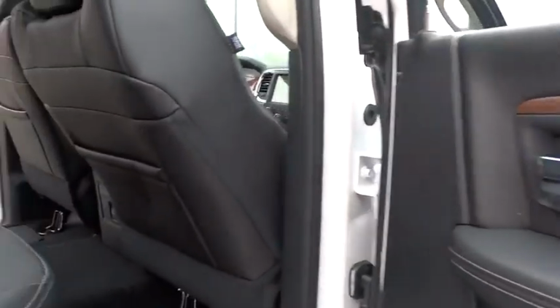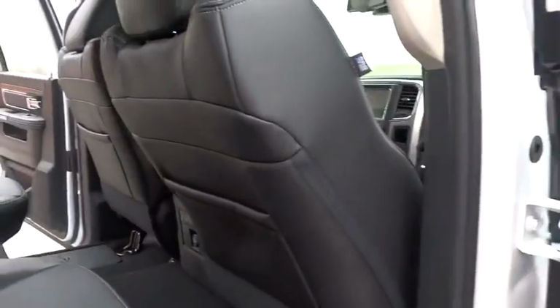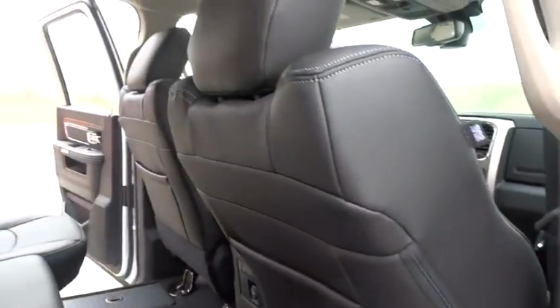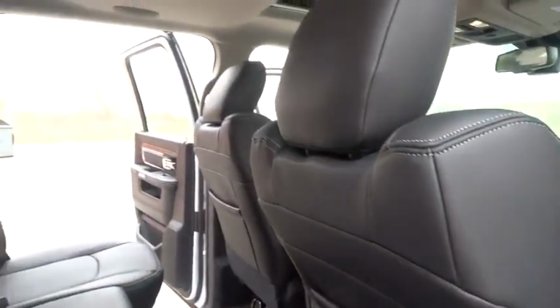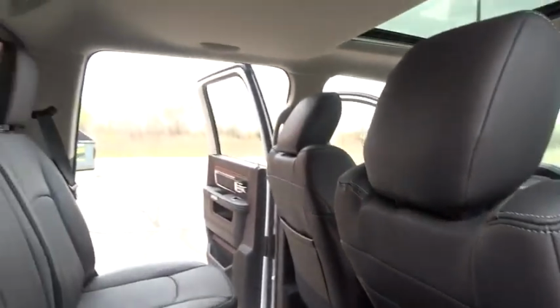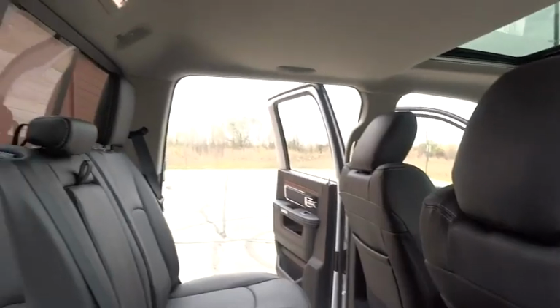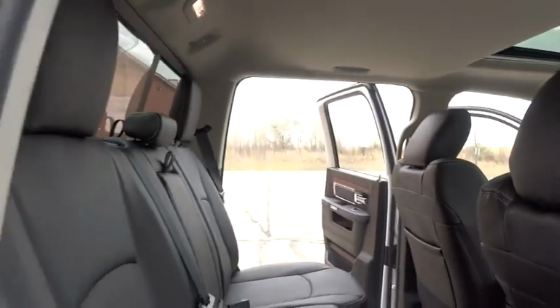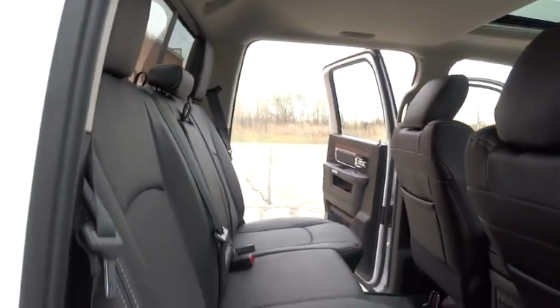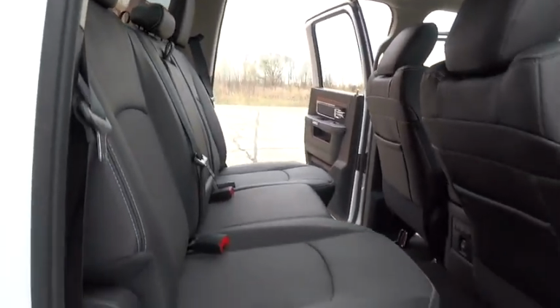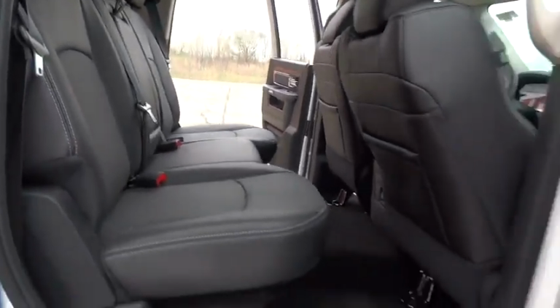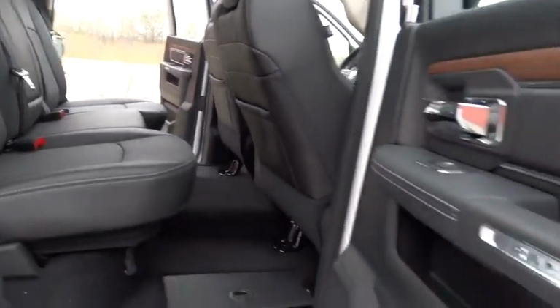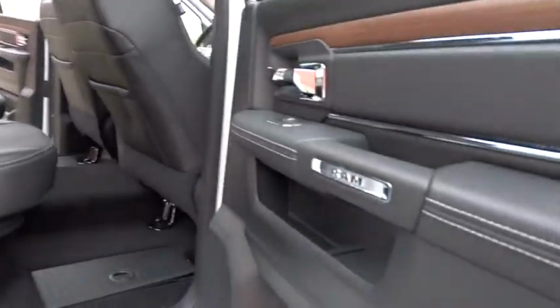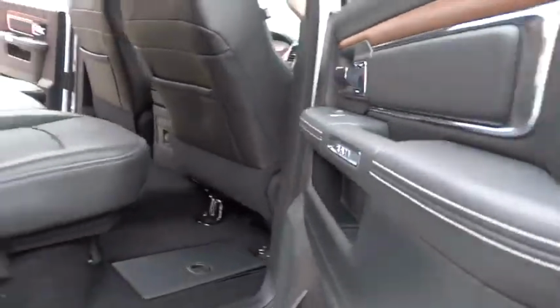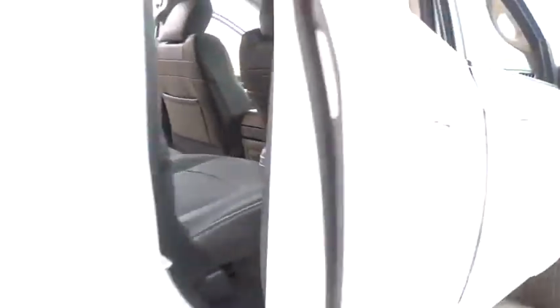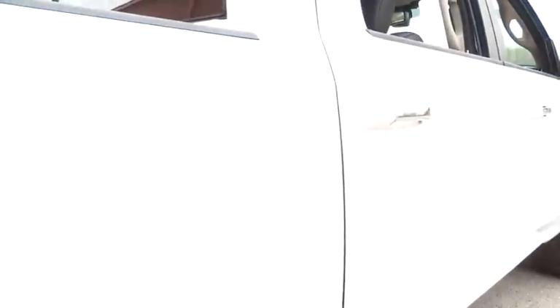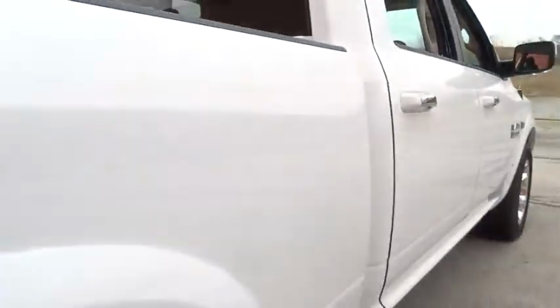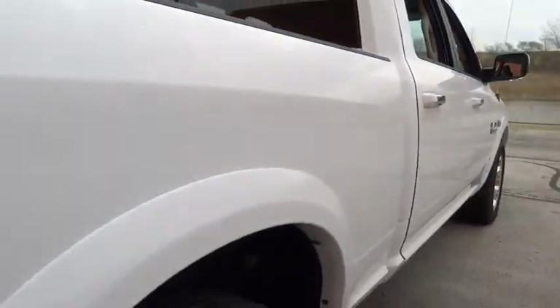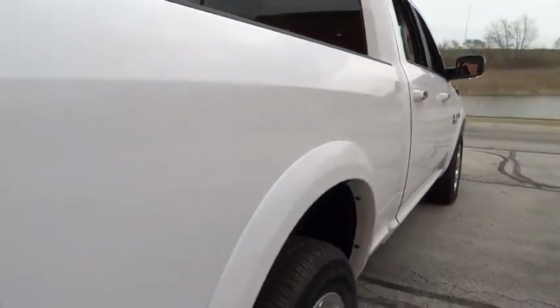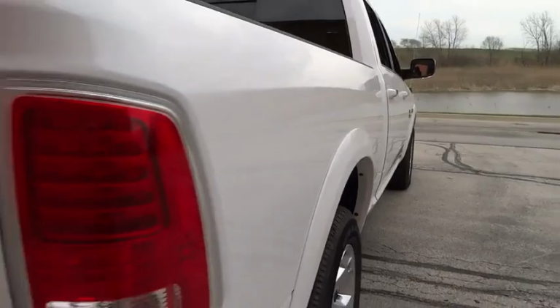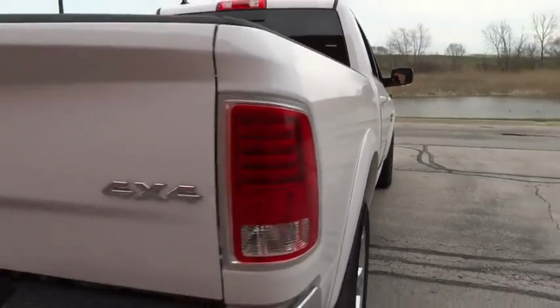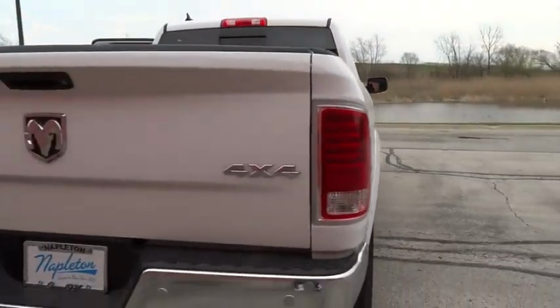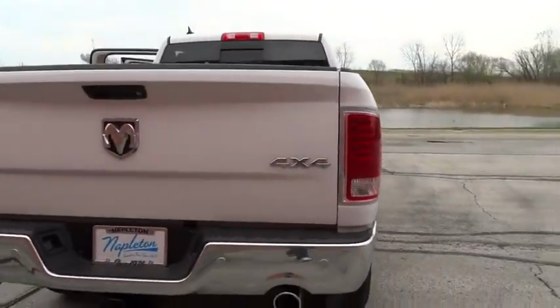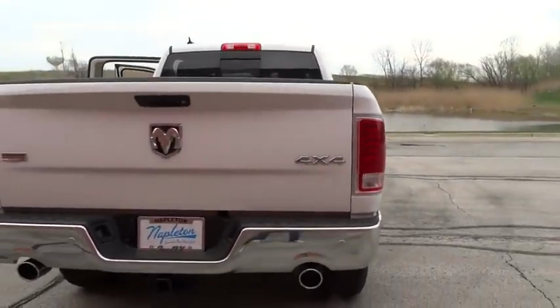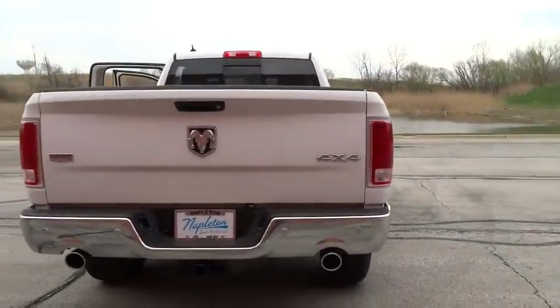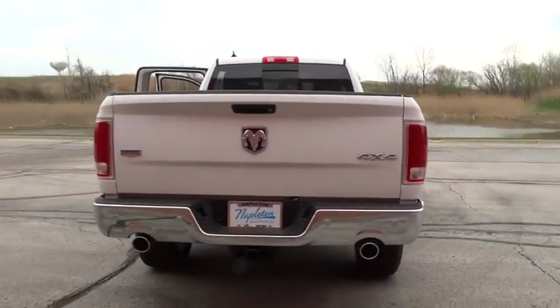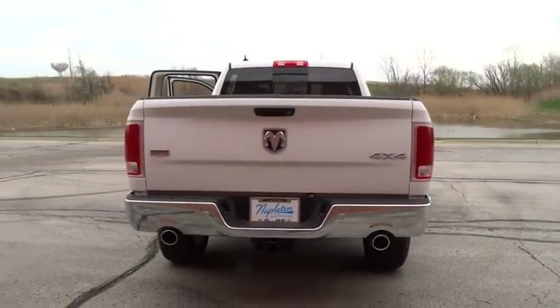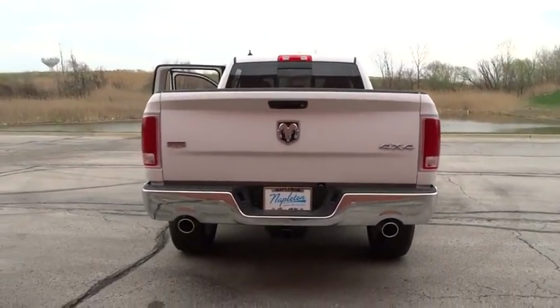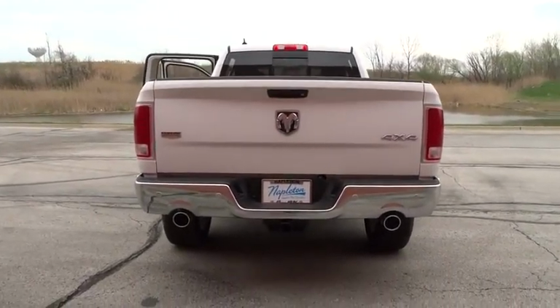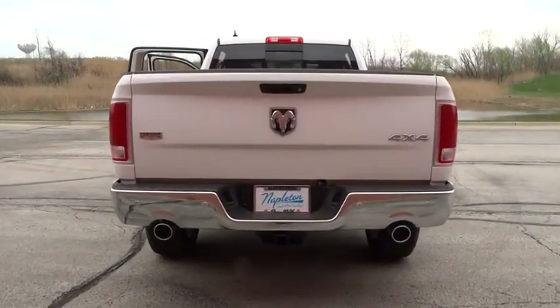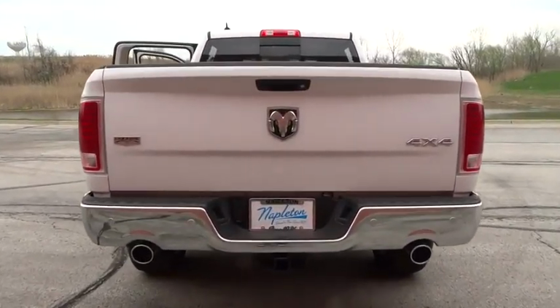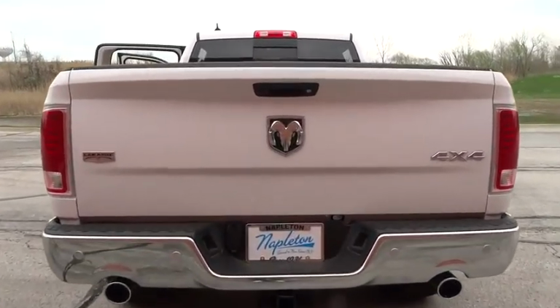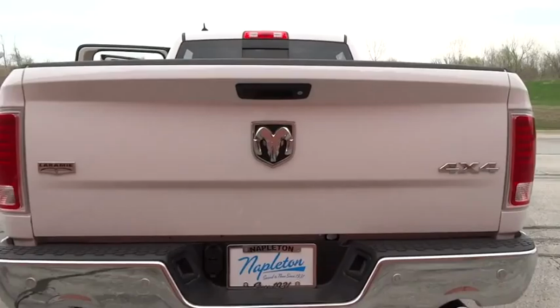Power passenger seats, traction control, dual airbags, leather wrapped steering wheel, power steering, alloy wheels, air conditioning front, four wheel disc brakes, universal garage door opener, center armrest.